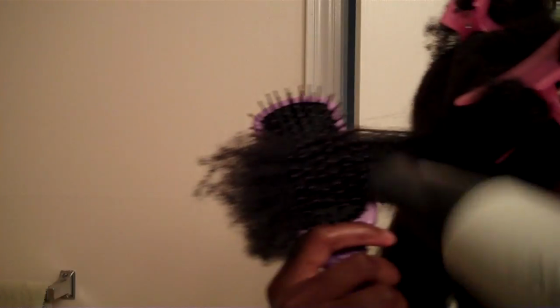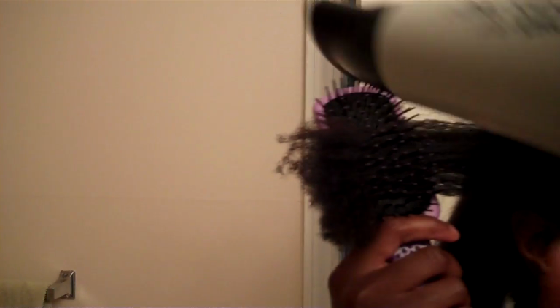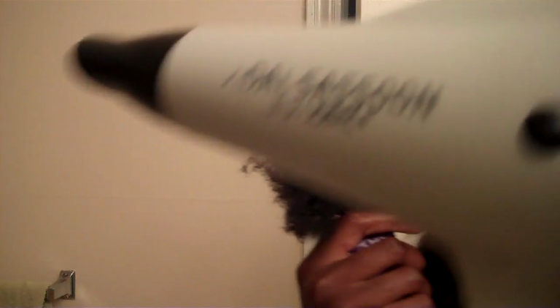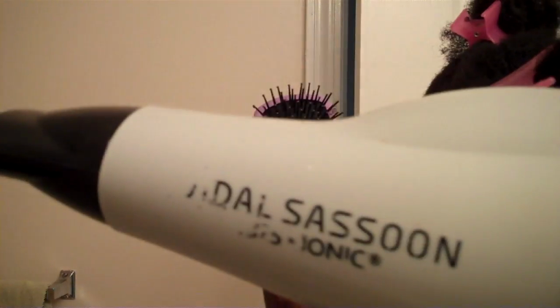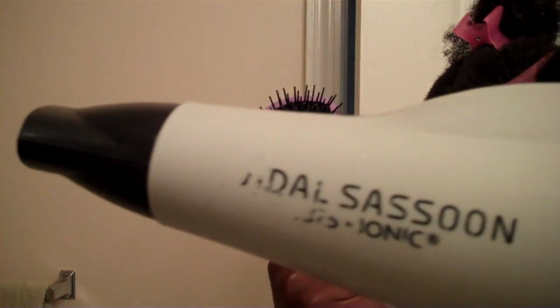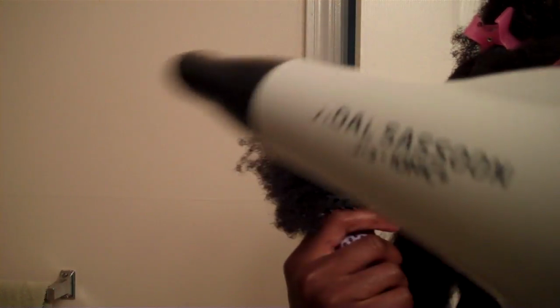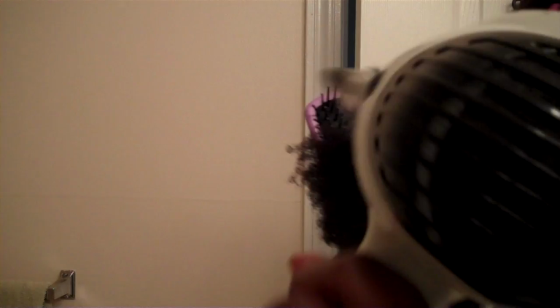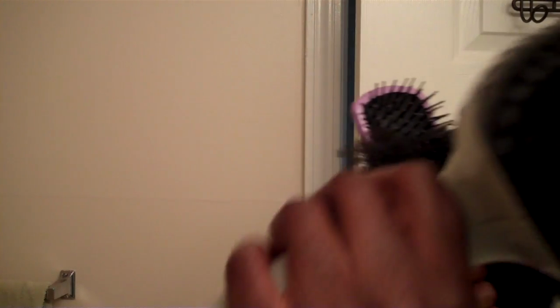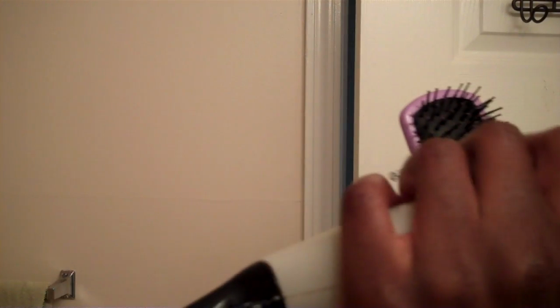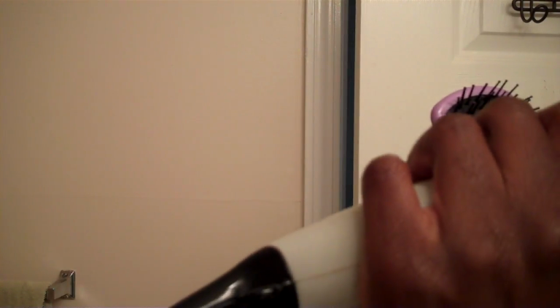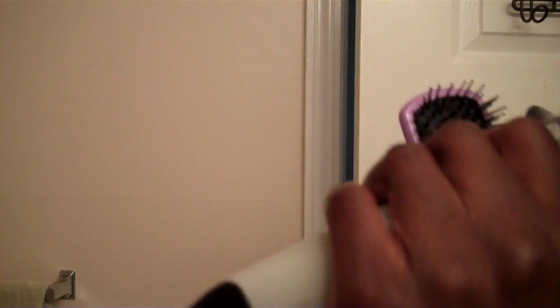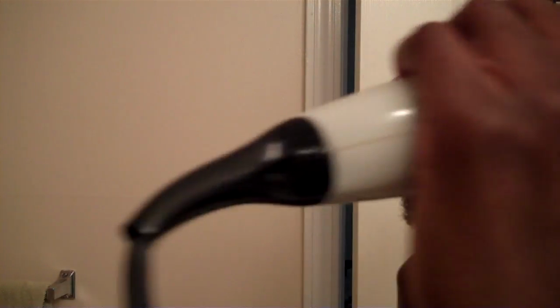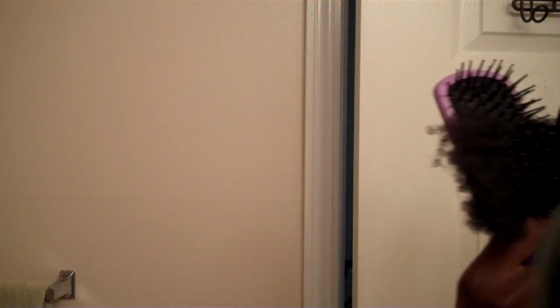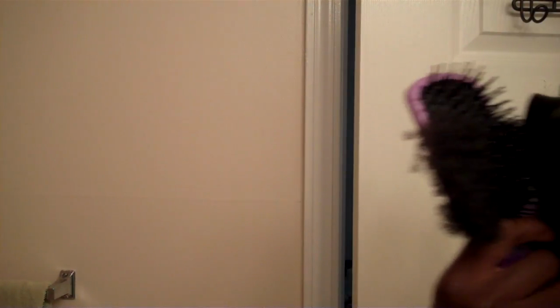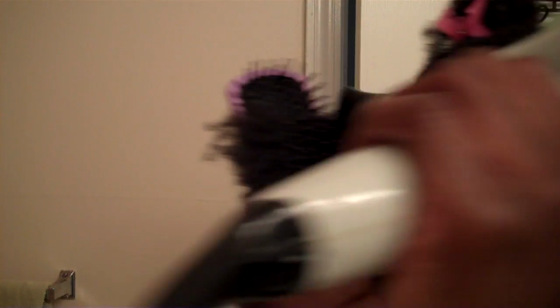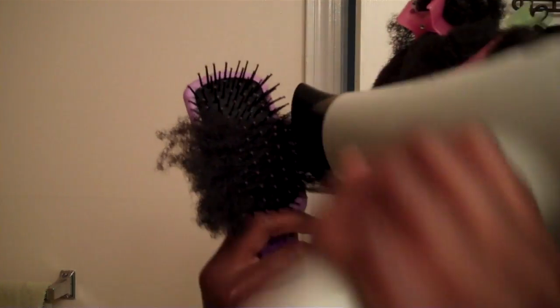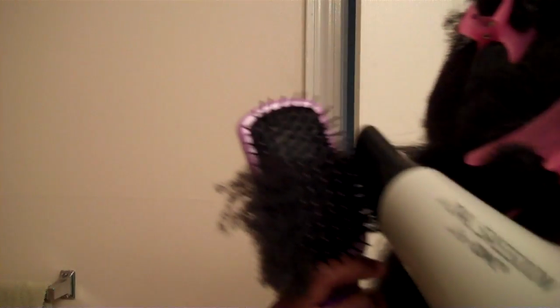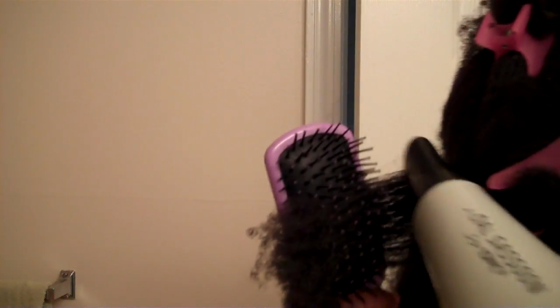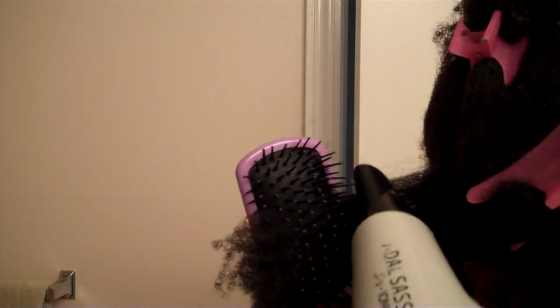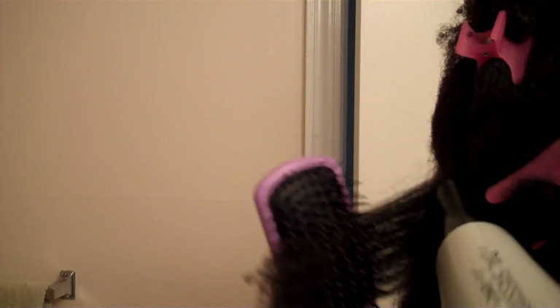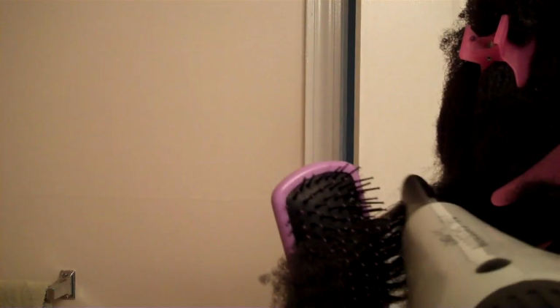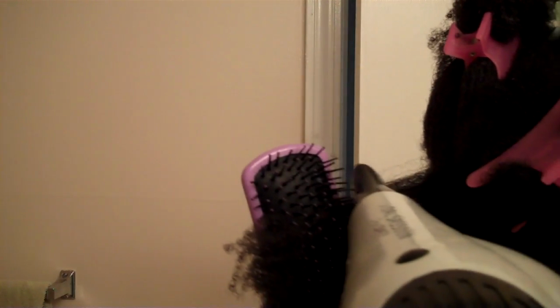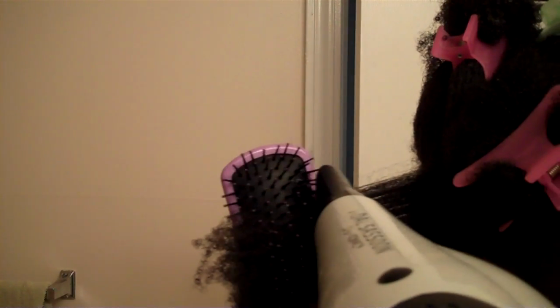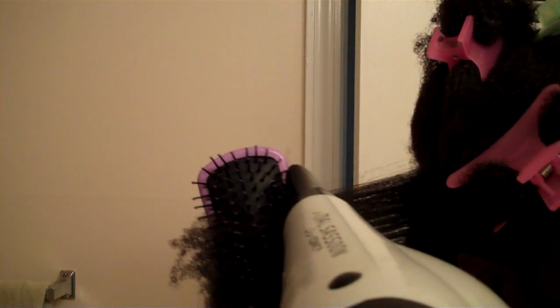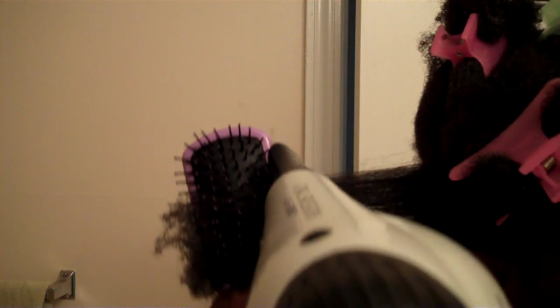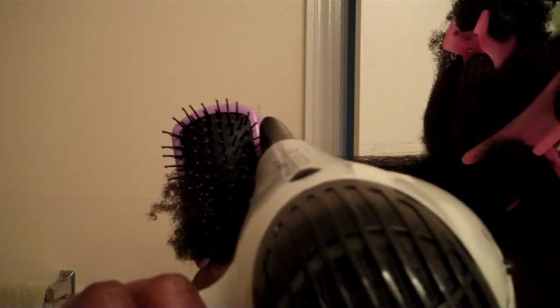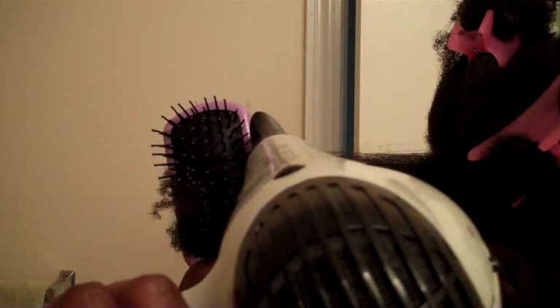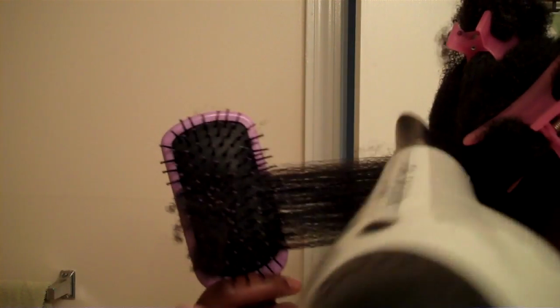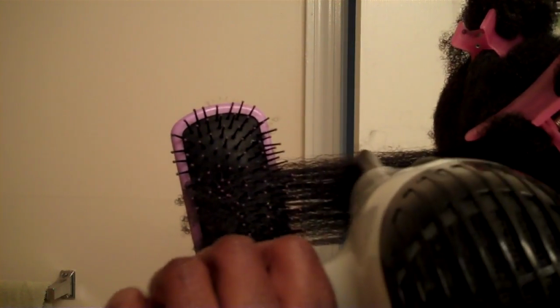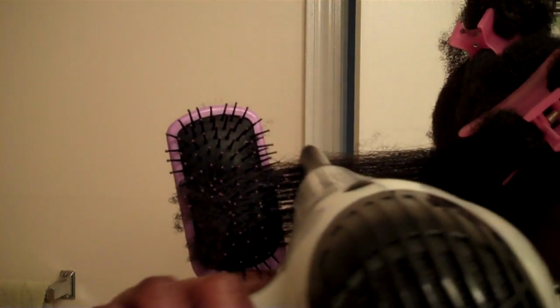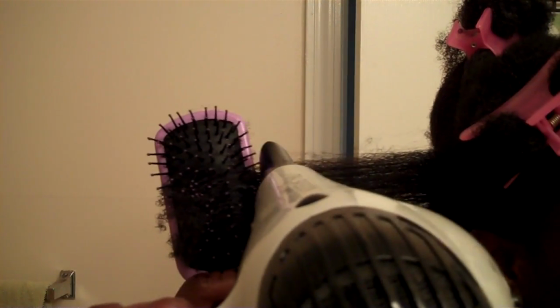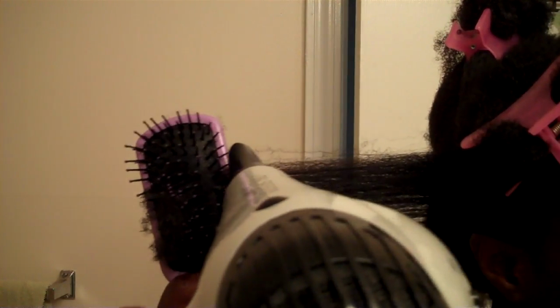Holding the hair taut with the brush, I'm going to take the blow dryer — I added the concentrator nozzle onto it — and then just glide the brush and follow it with the blow dryer.